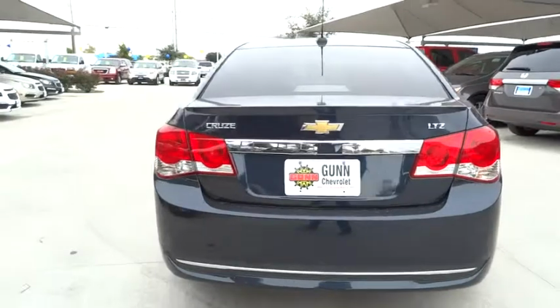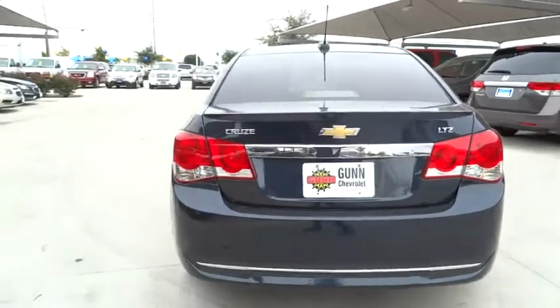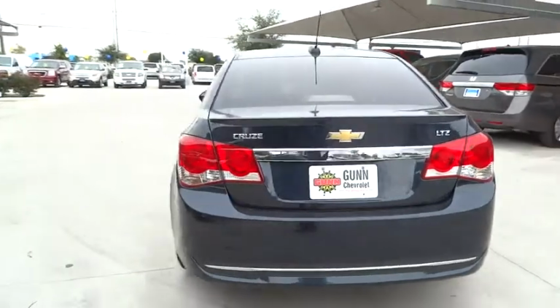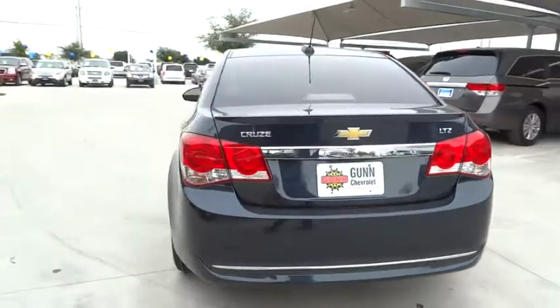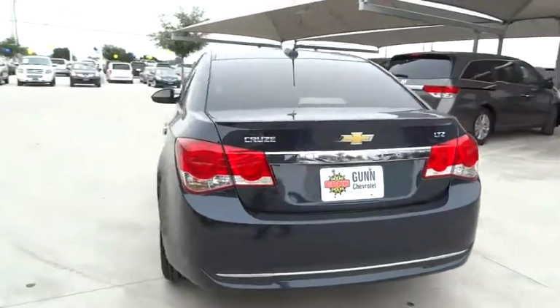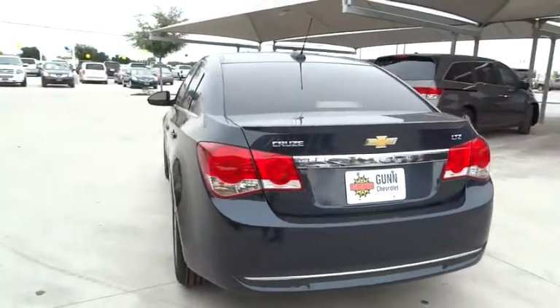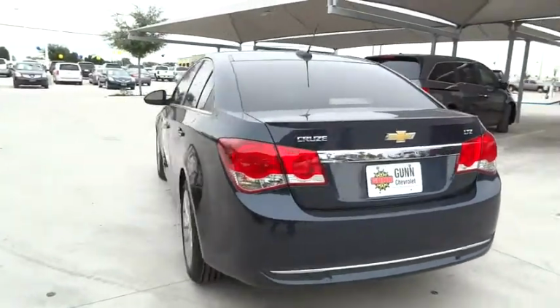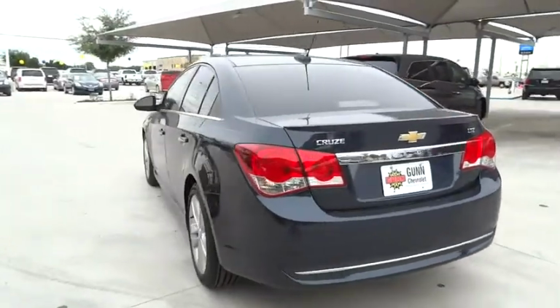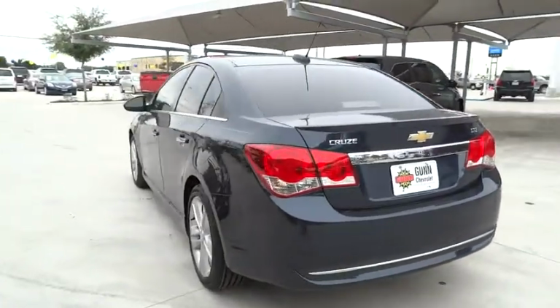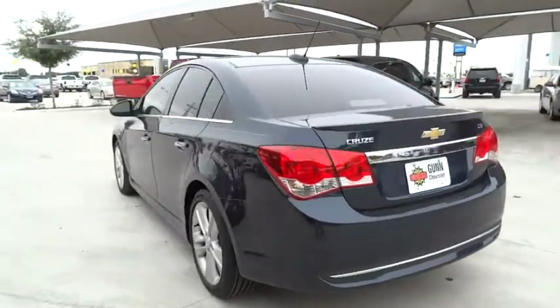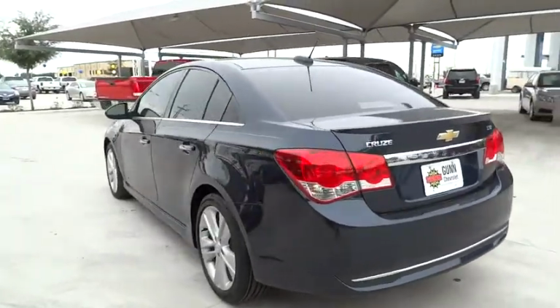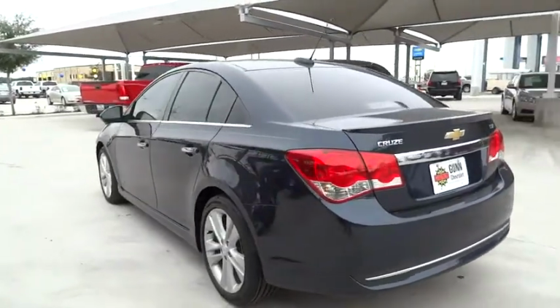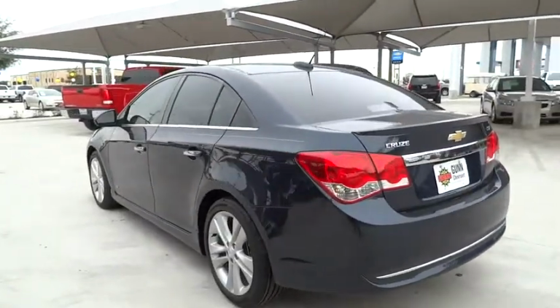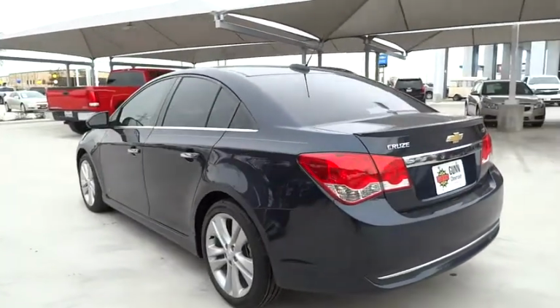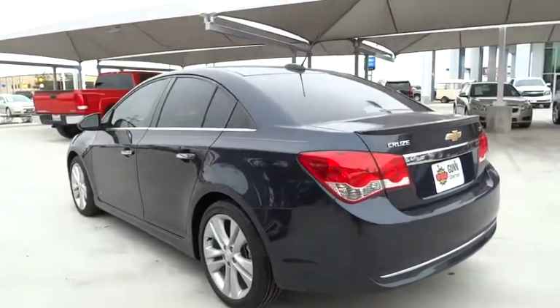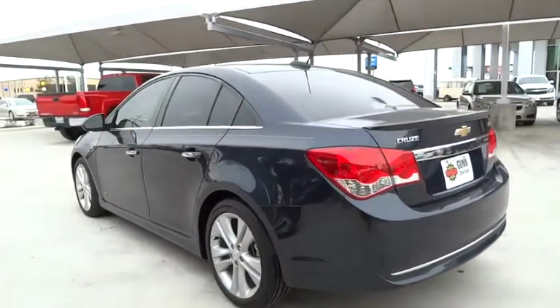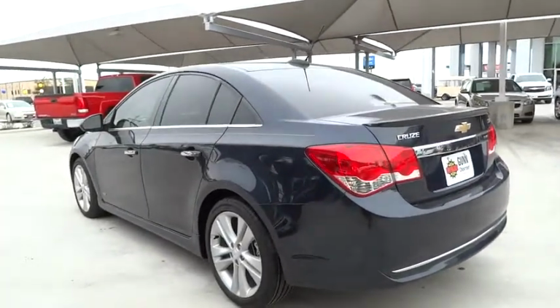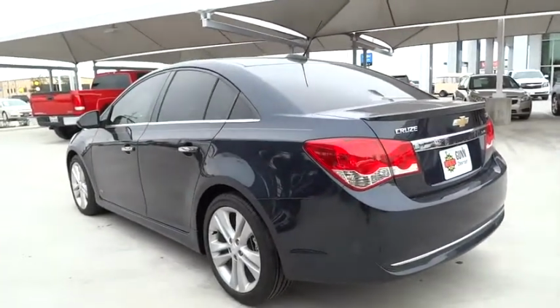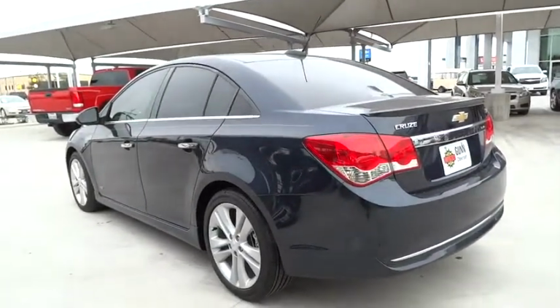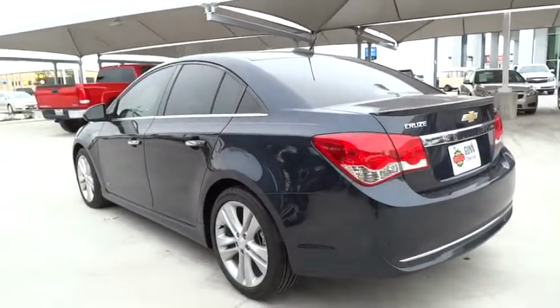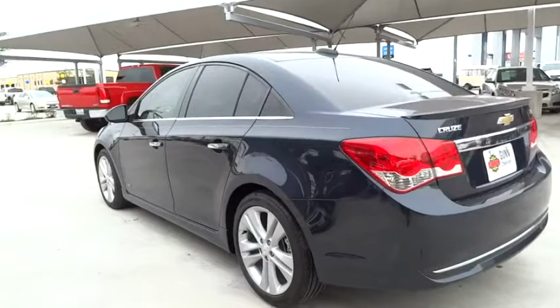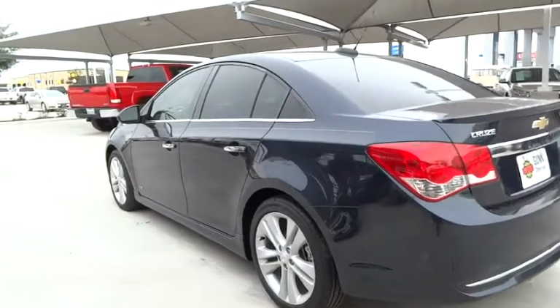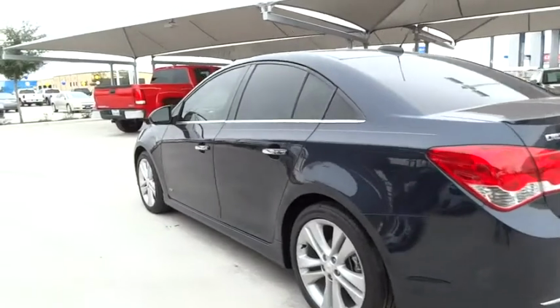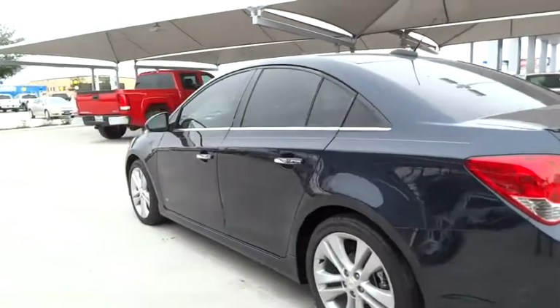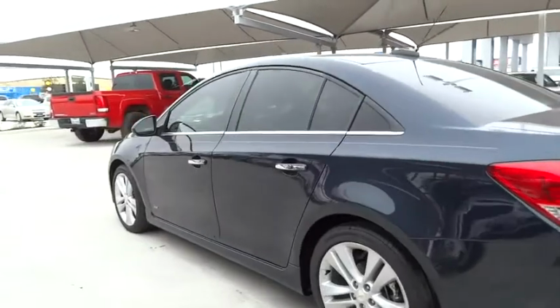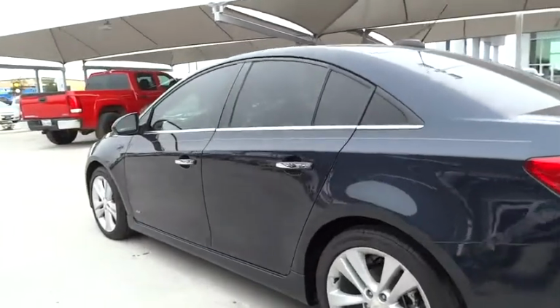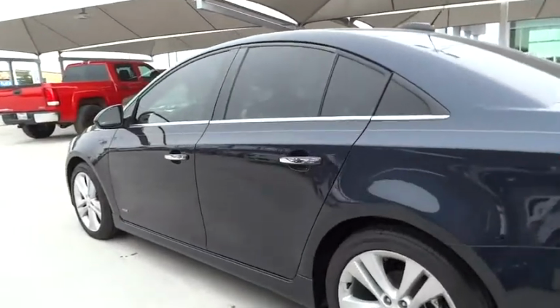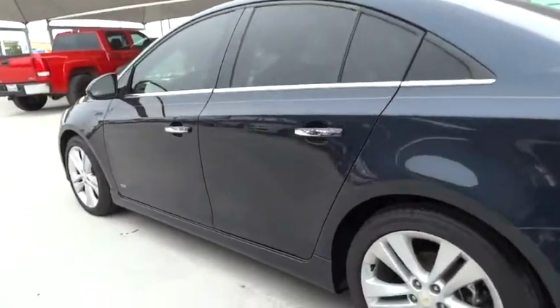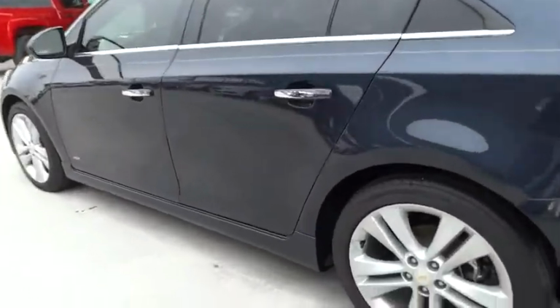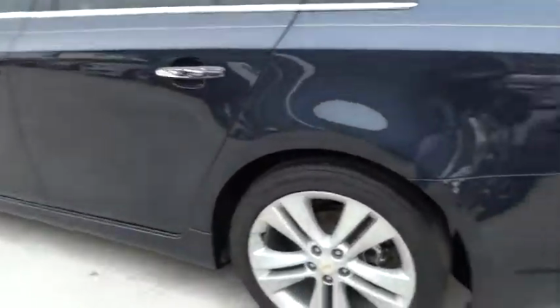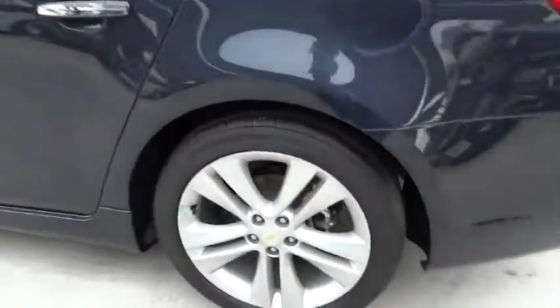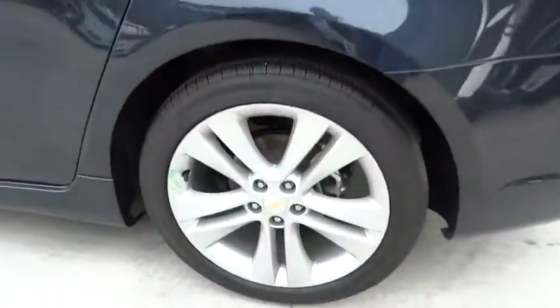Aluminum wheels. Four wheel disc brakes. AM FM stereo radio. Rear defrost. Wouldn't you look great in this vehicle?